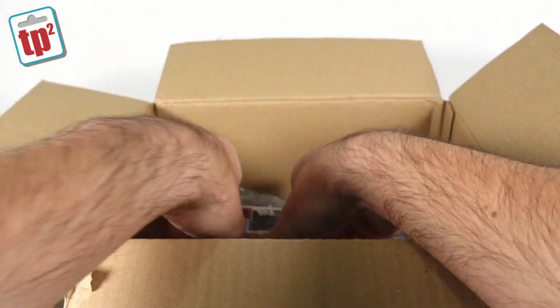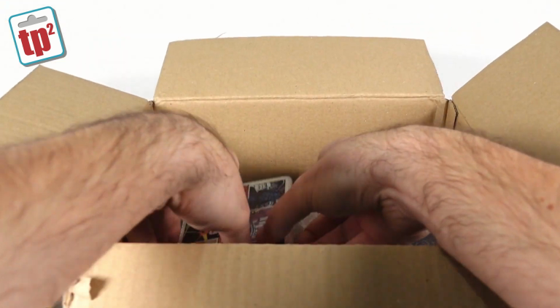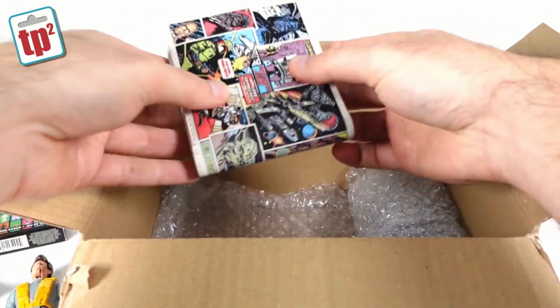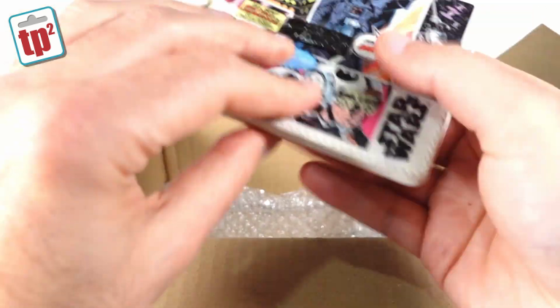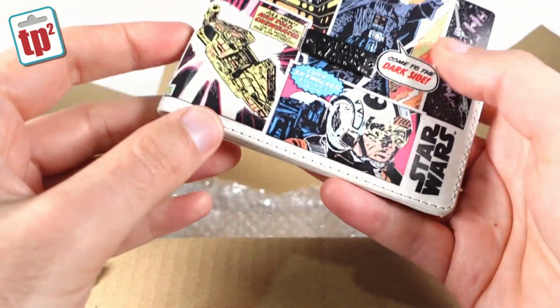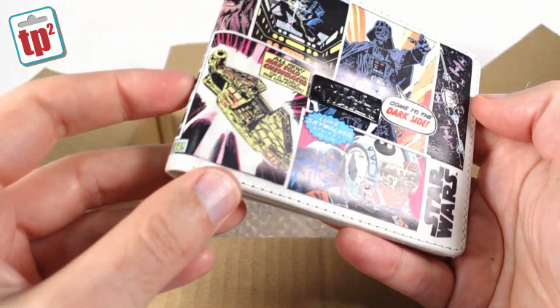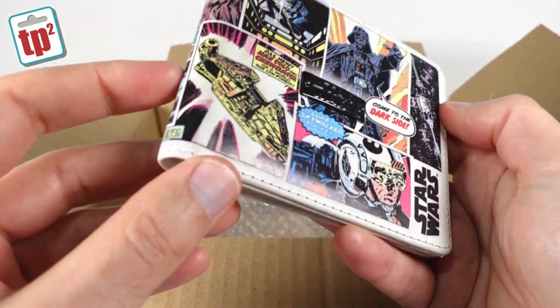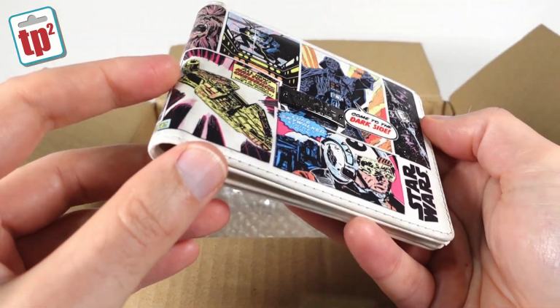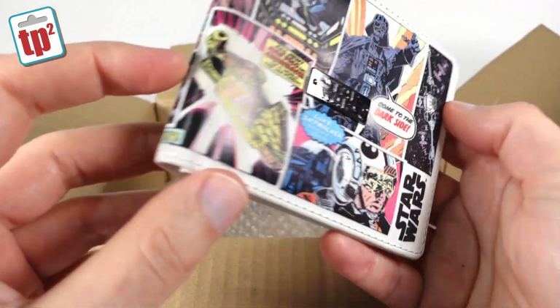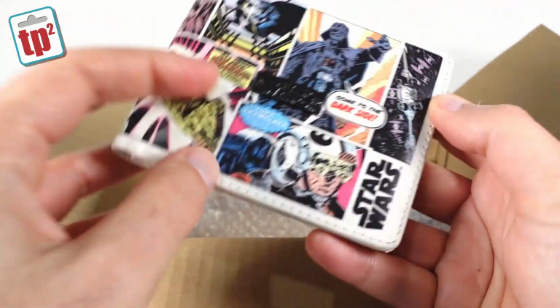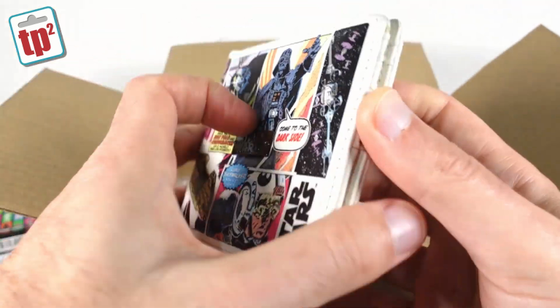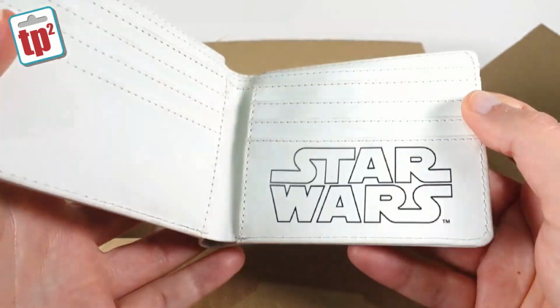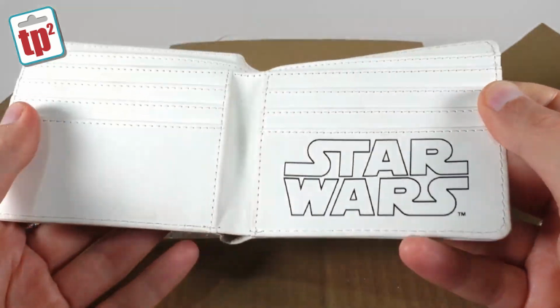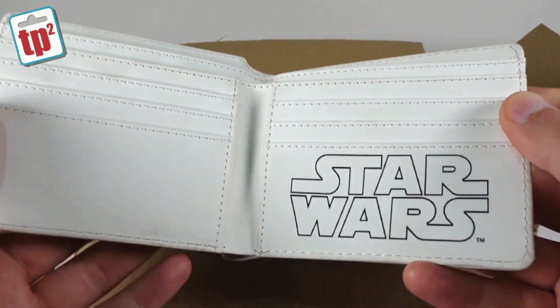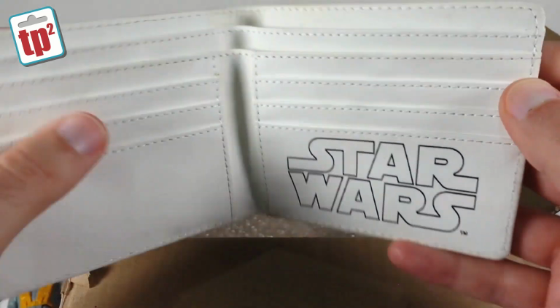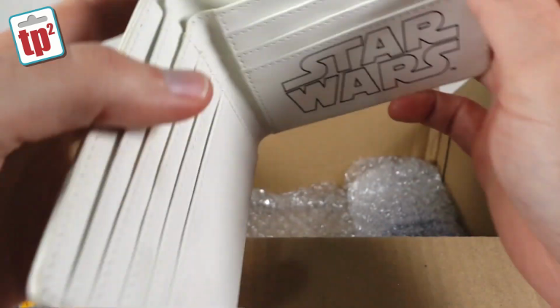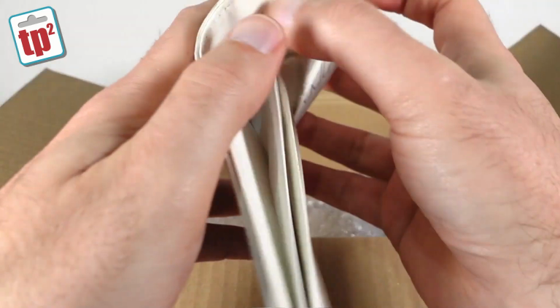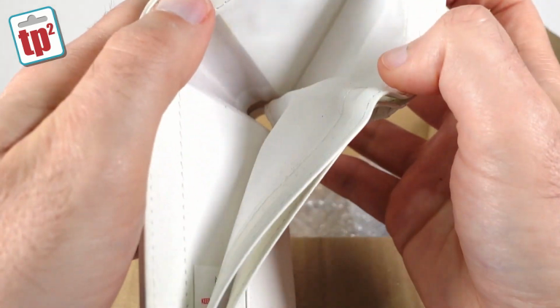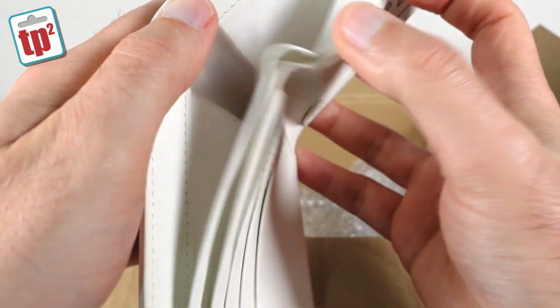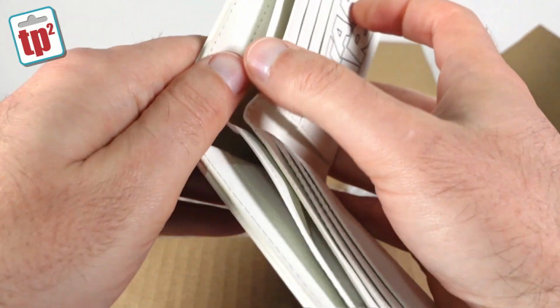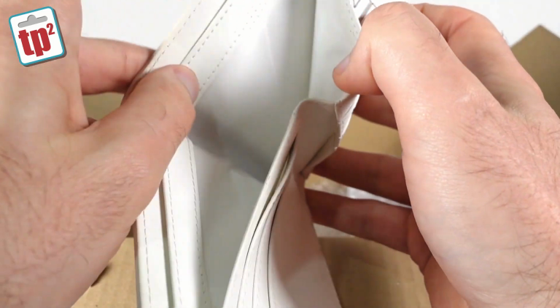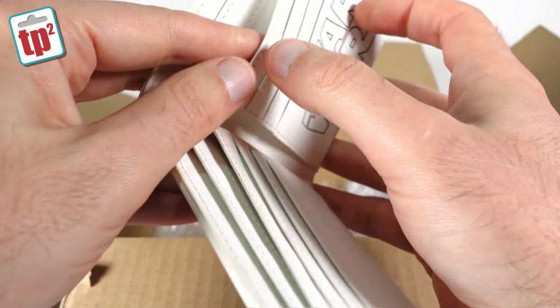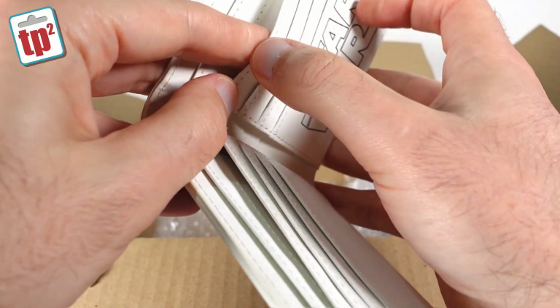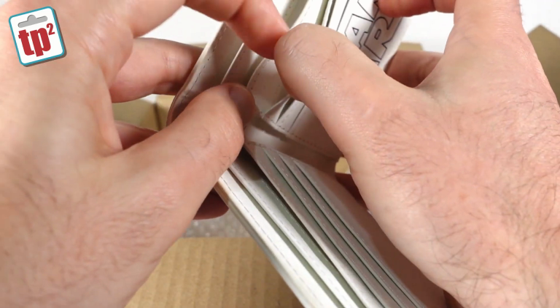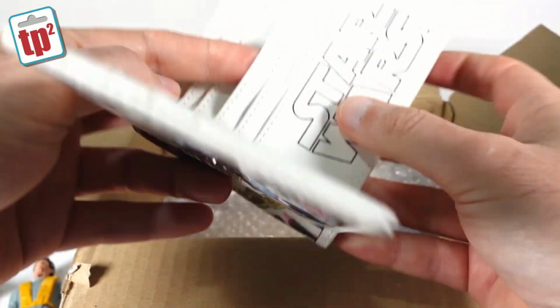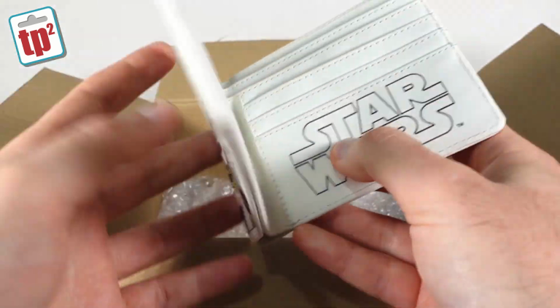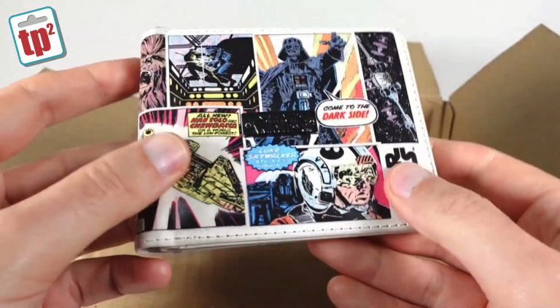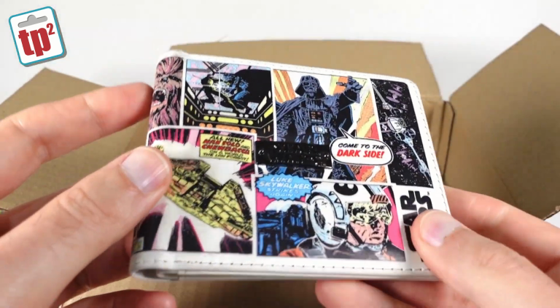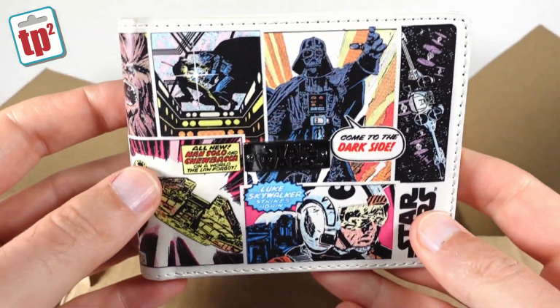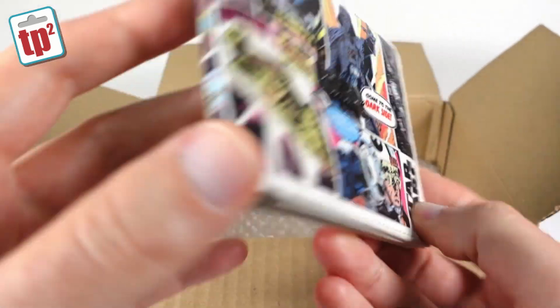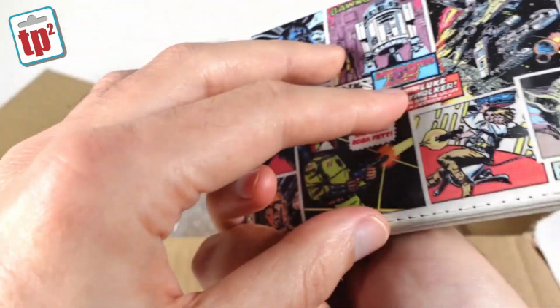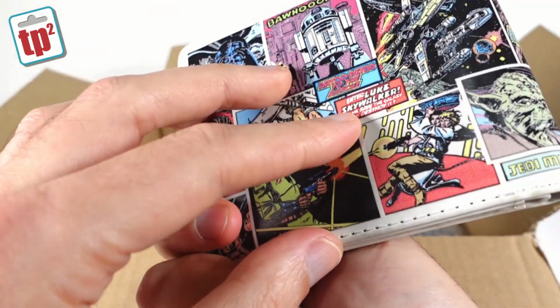And then what have we got here? This is a Star Wars wallet — you can put all of your money and all your credit cards and be the envy of everybody when you go and pay for things in the shops. That's pretty cool.